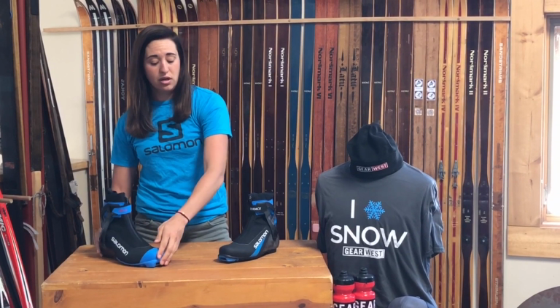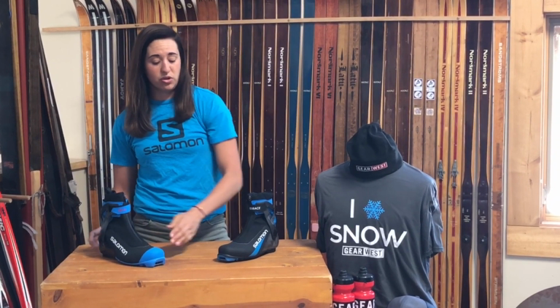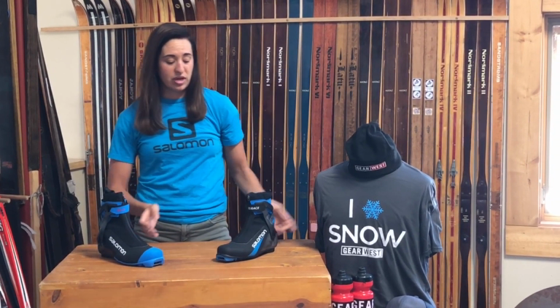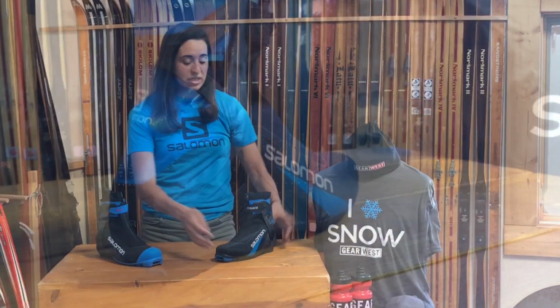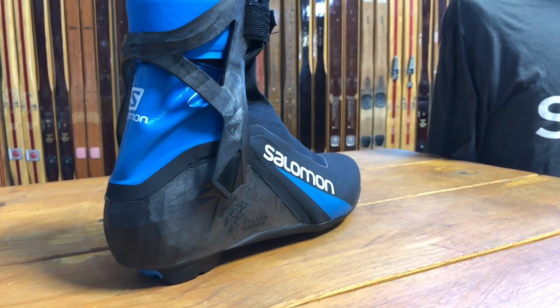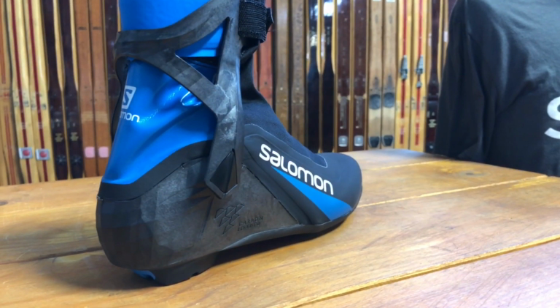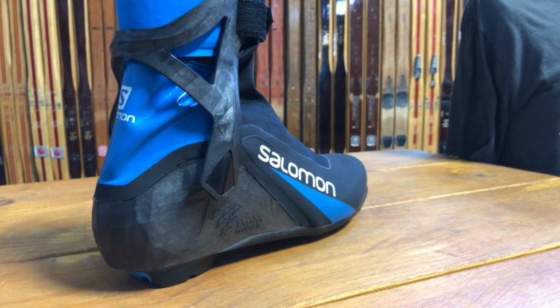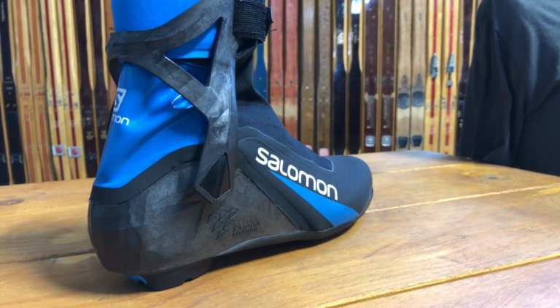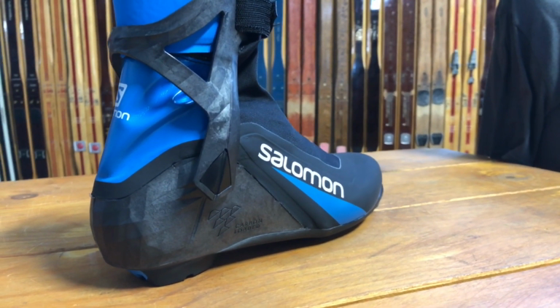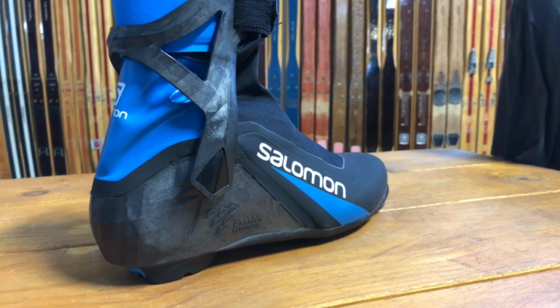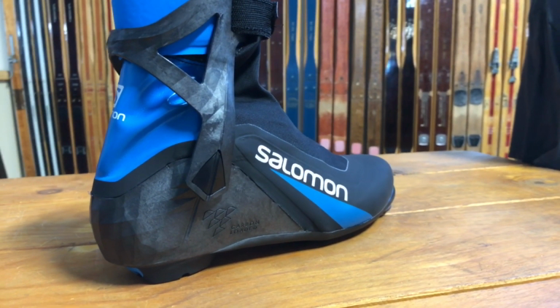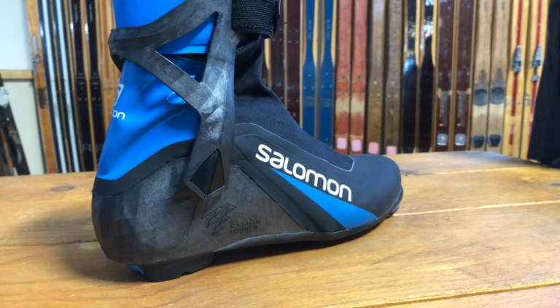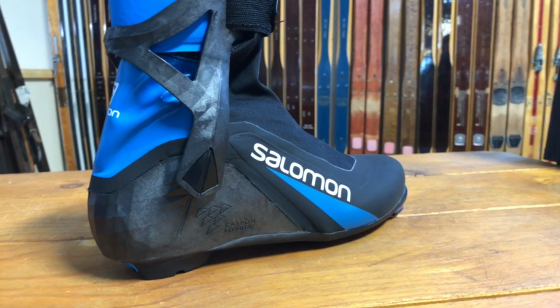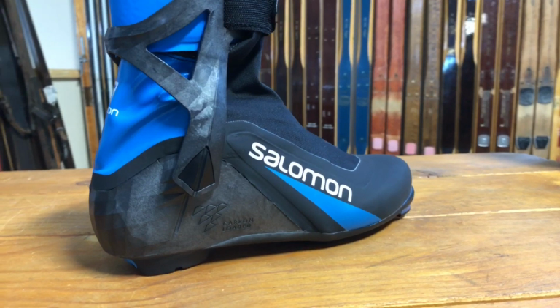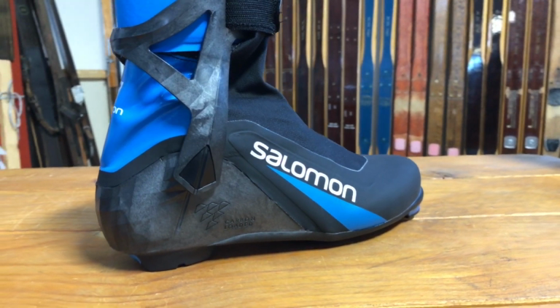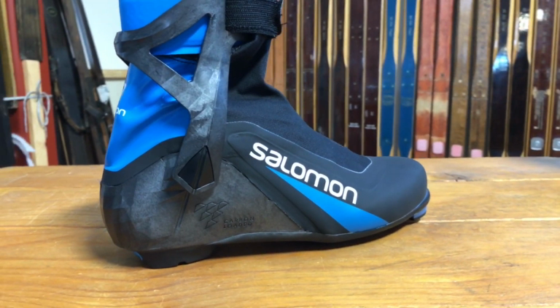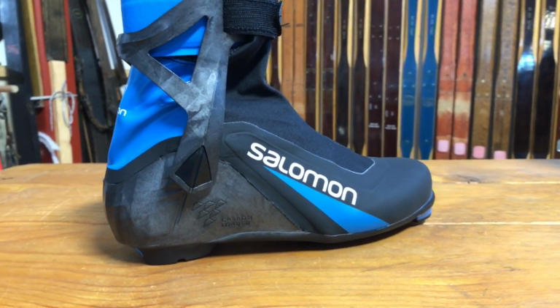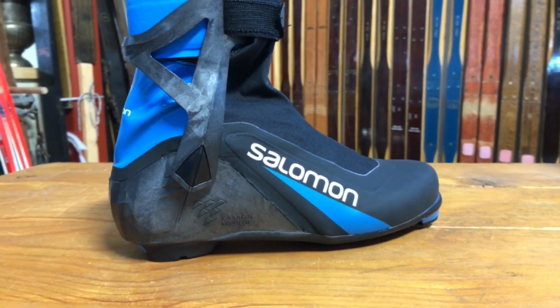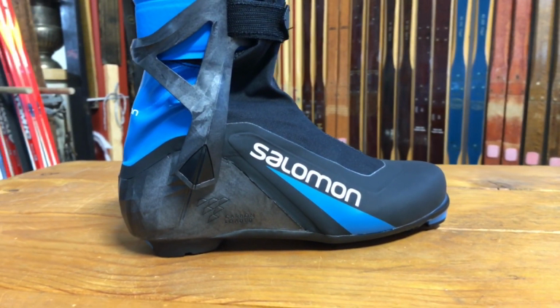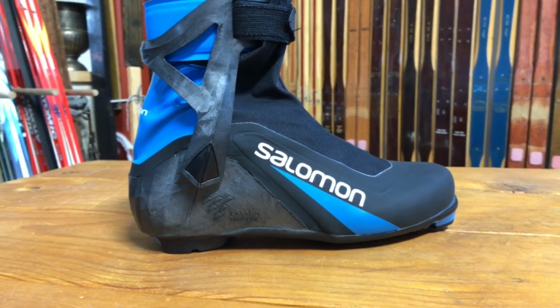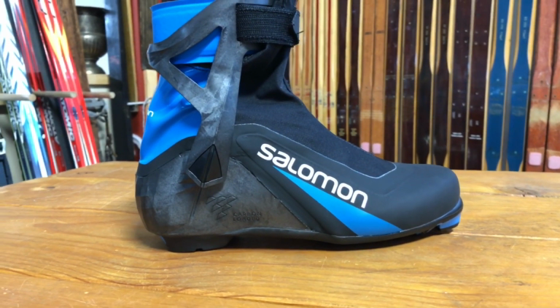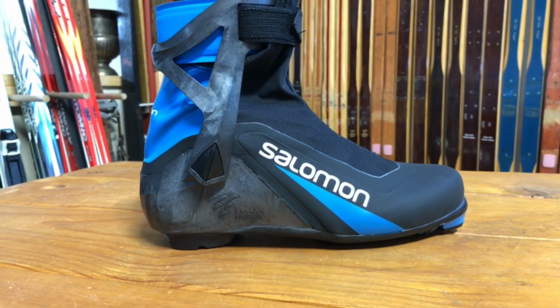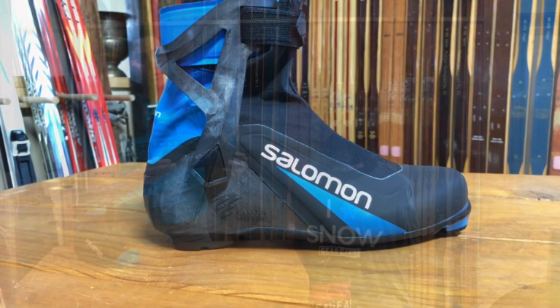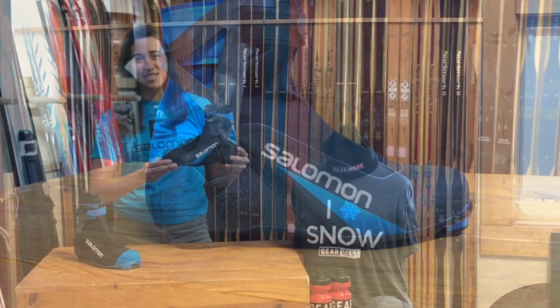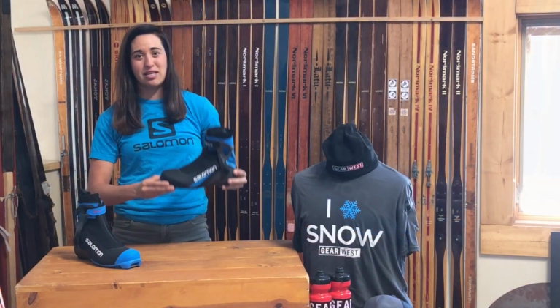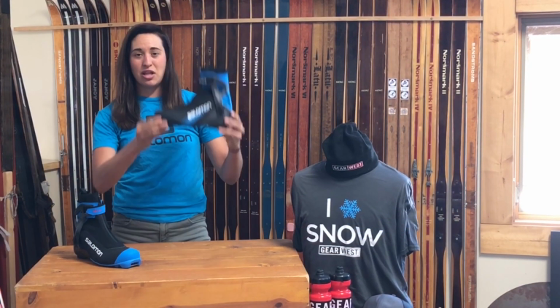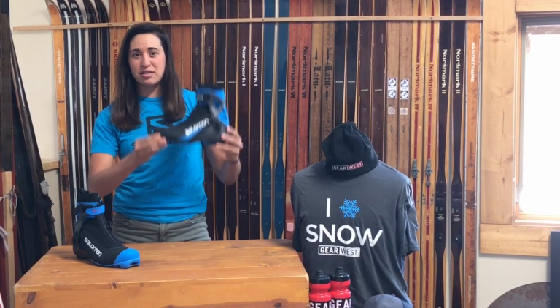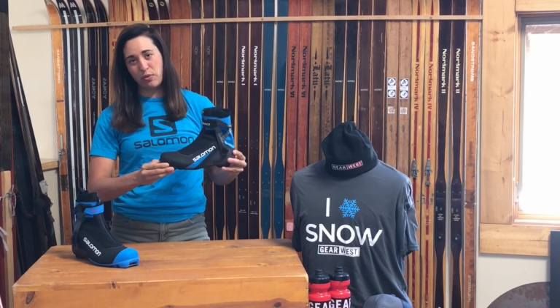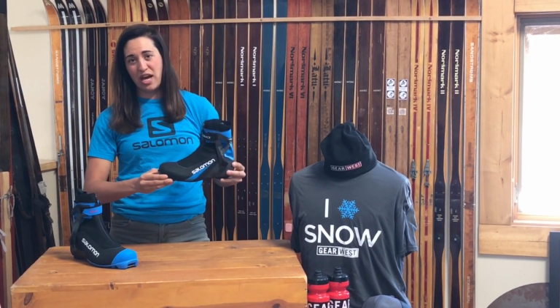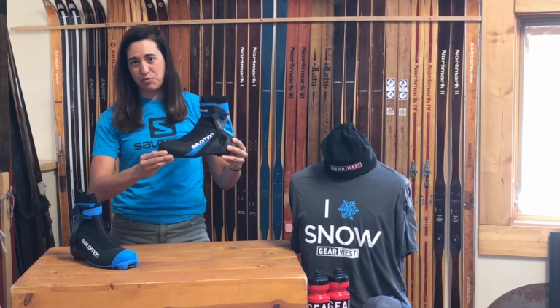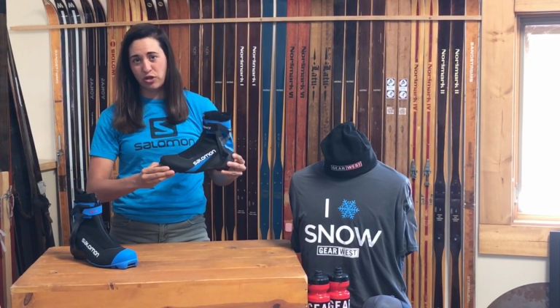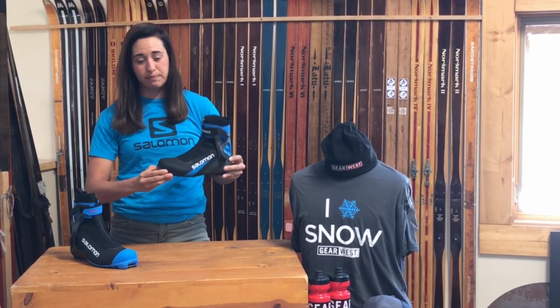When we go to the S-Race, this is going to have a carbon loaded heel chassis, which is still super lightweight, very stiff, and excellent for power transmission. But for those of you that are sticking with SNS bindings, this is the boot that we're going to have an option for you in.